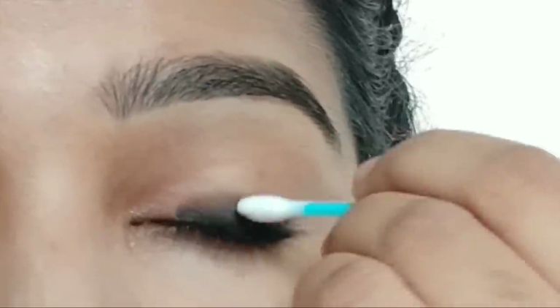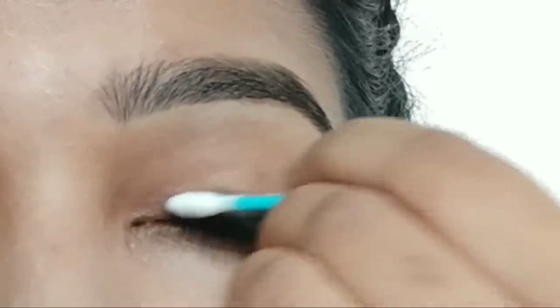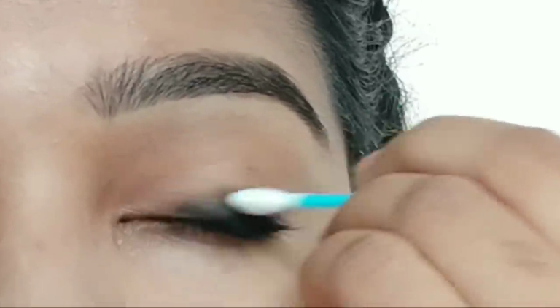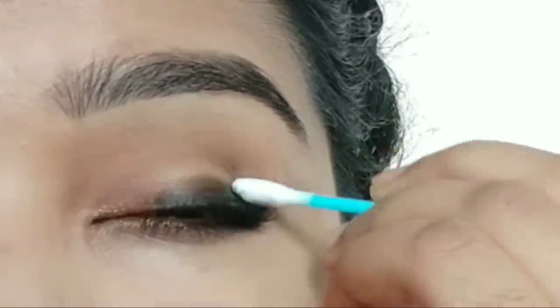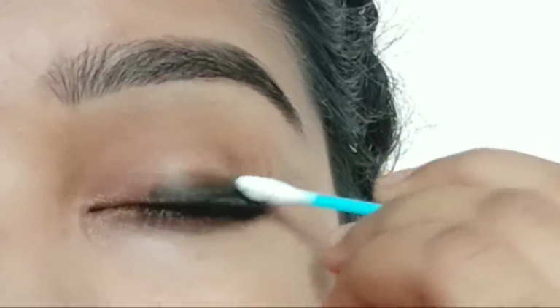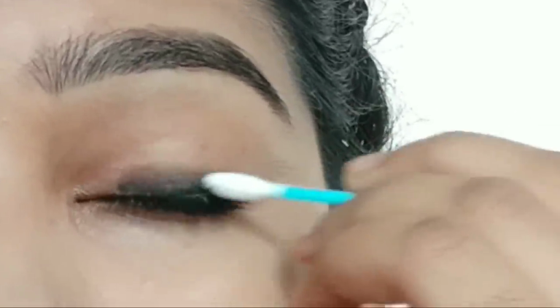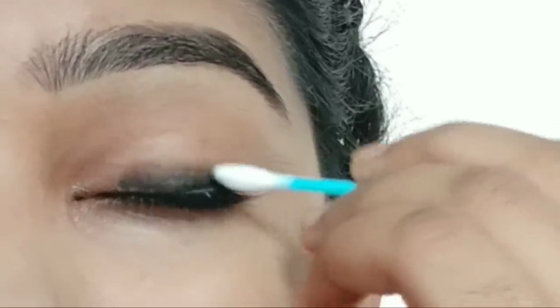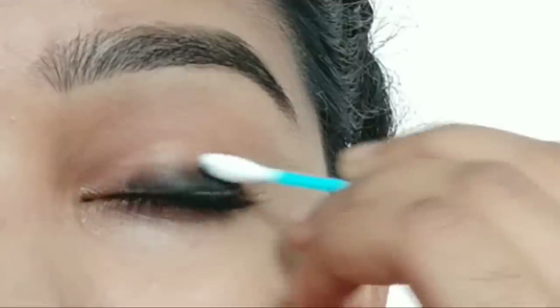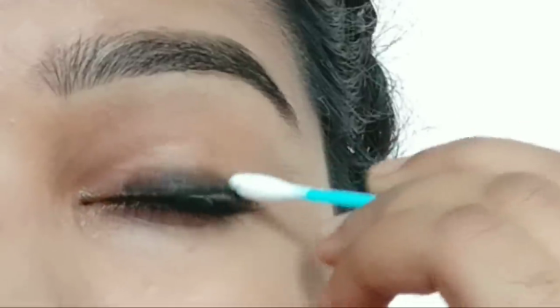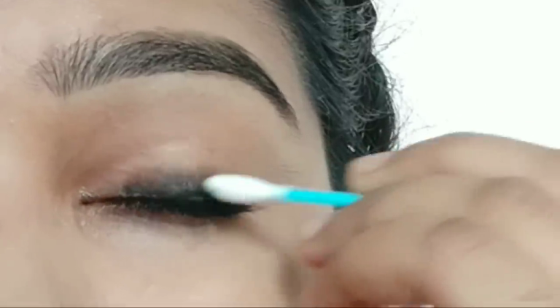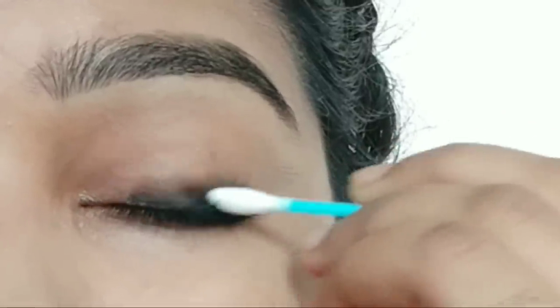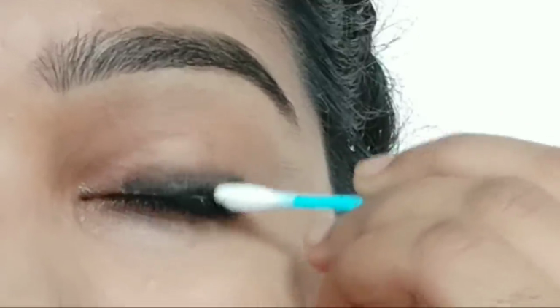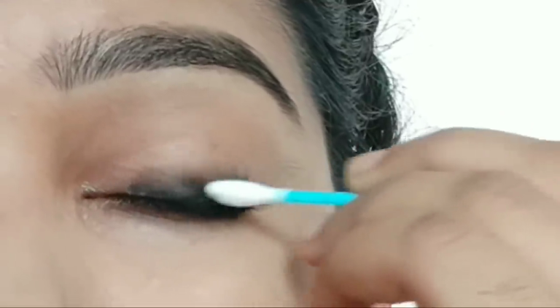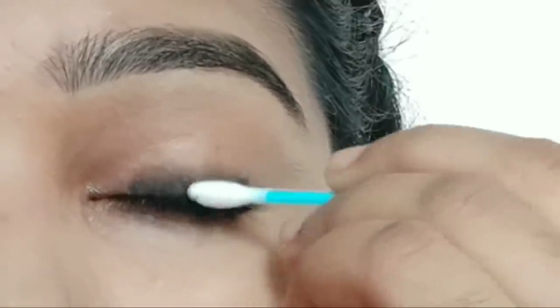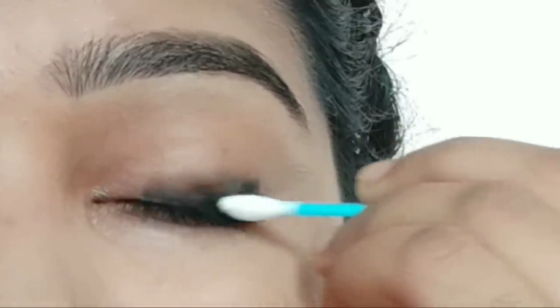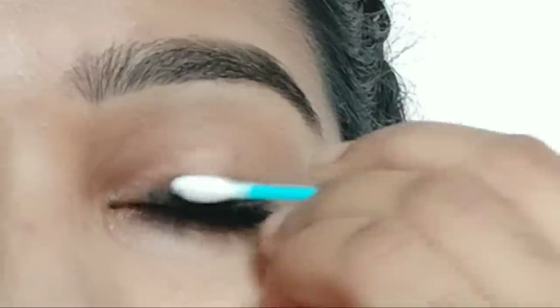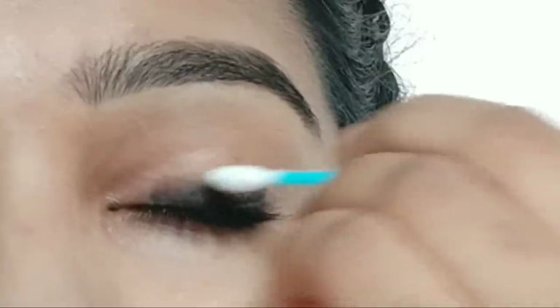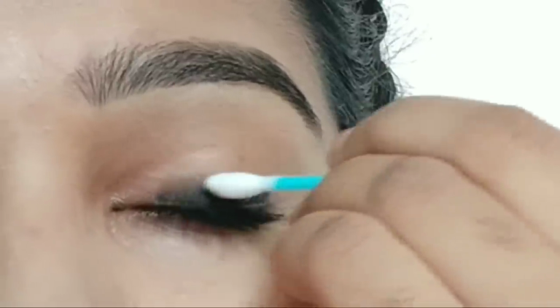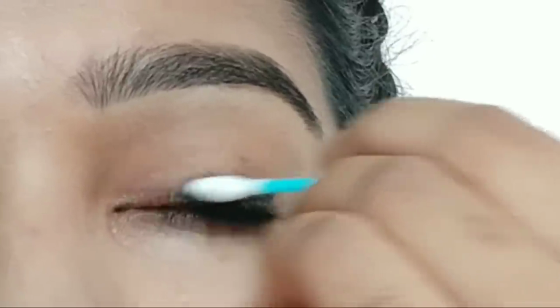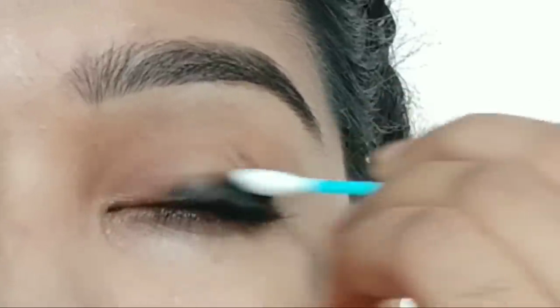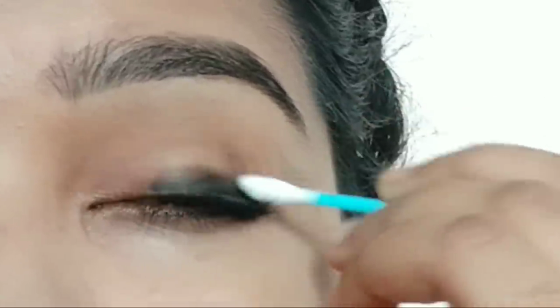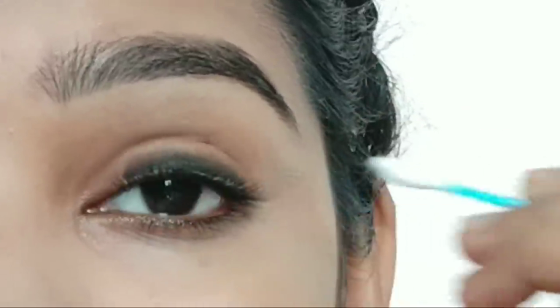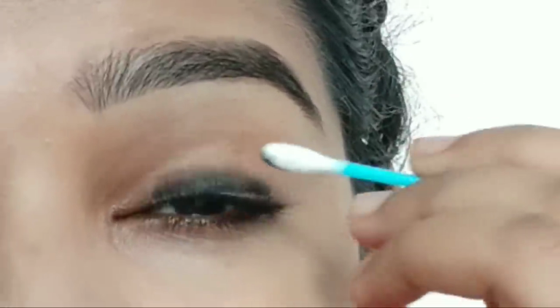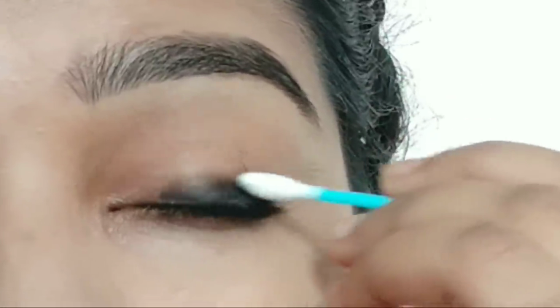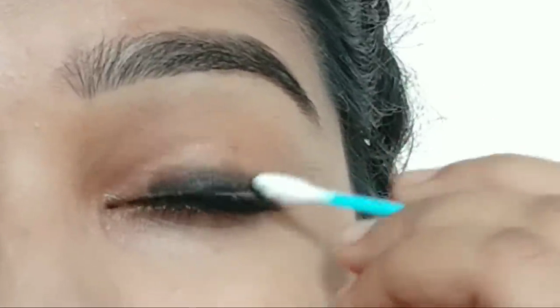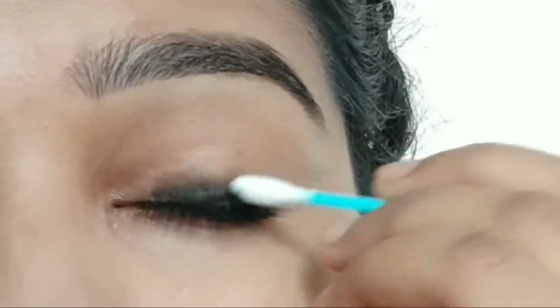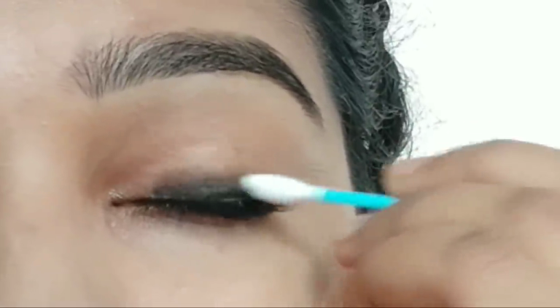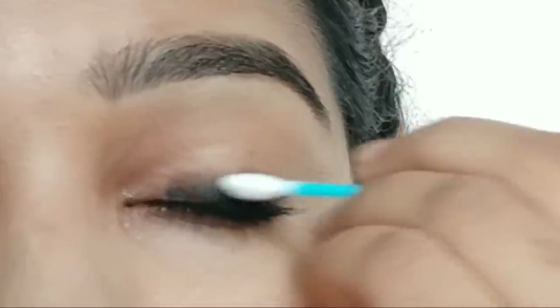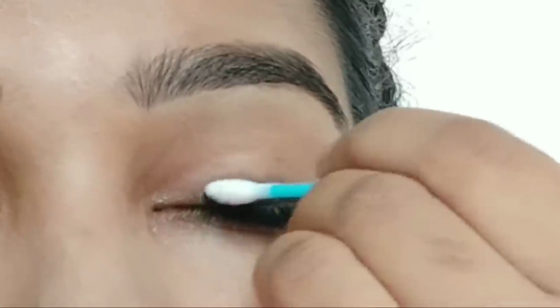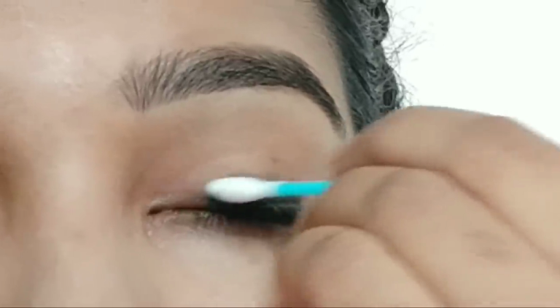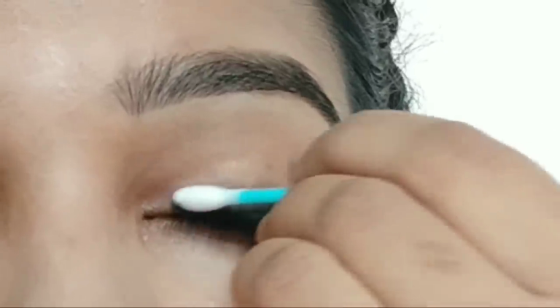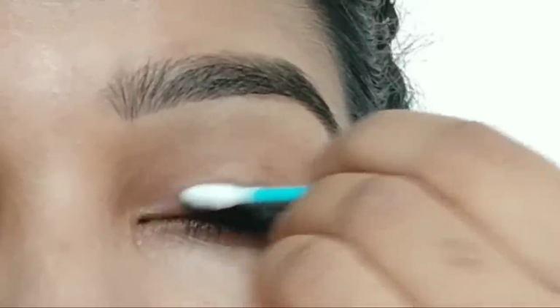After the eyeliner dries a little, make a small soft blending motion. Apply it lightly on the bottom lash line as well. You can also apply a brown eye shadow and compact powder for a natural finish.